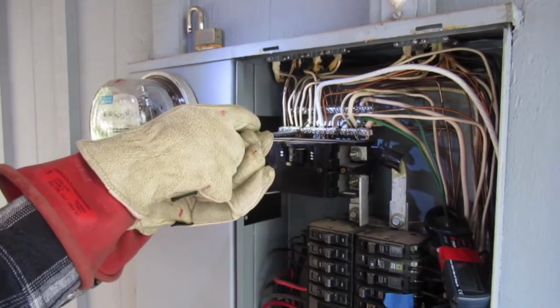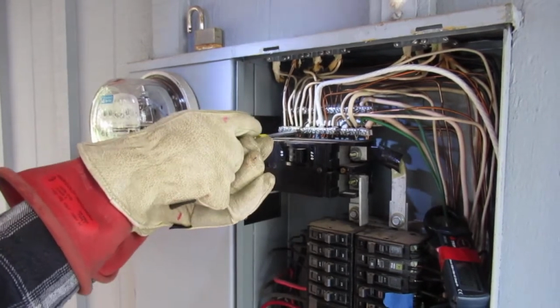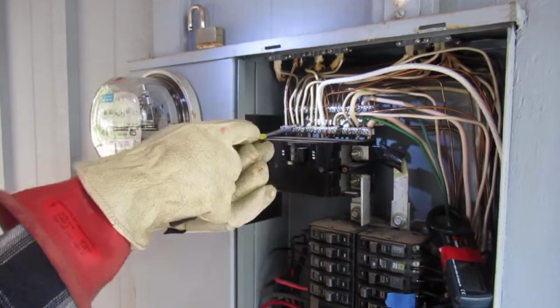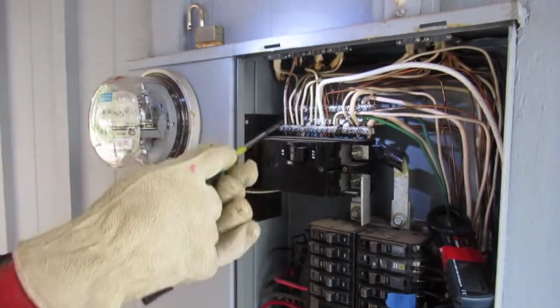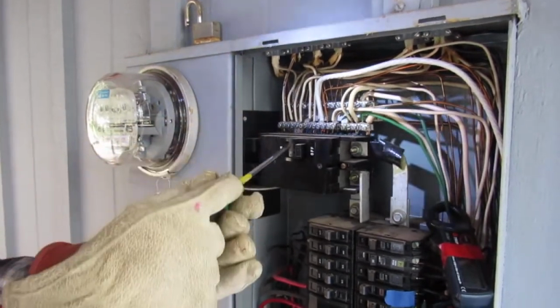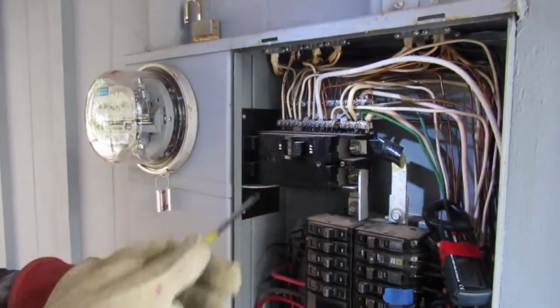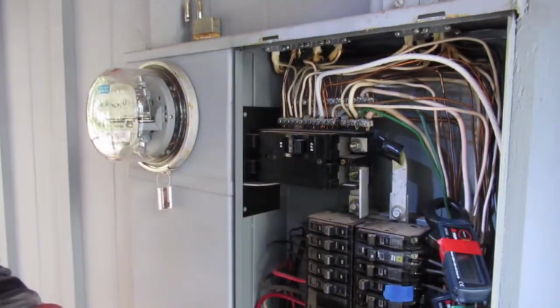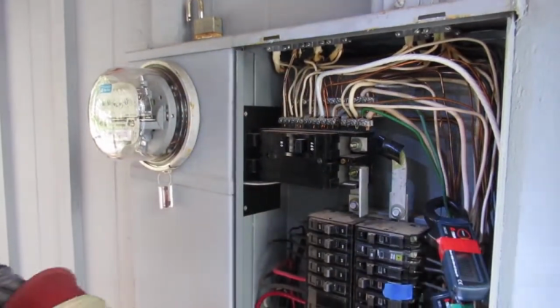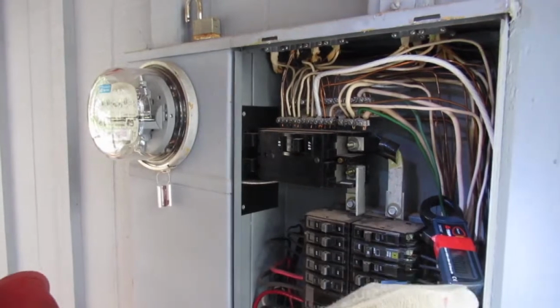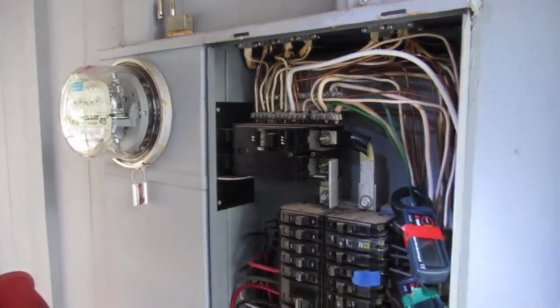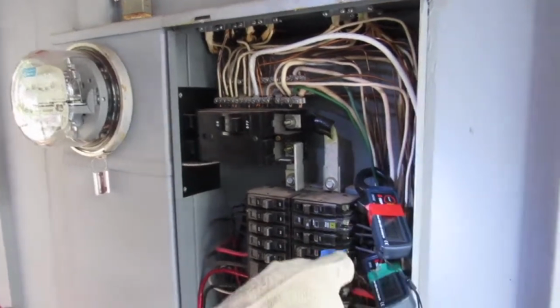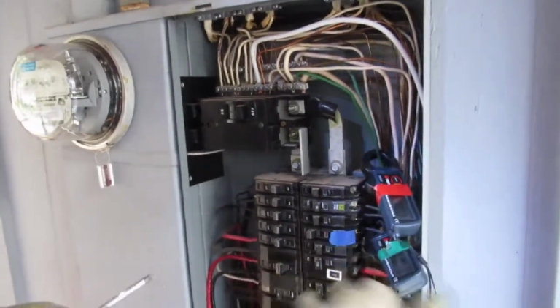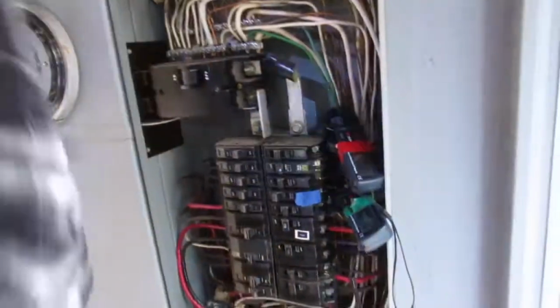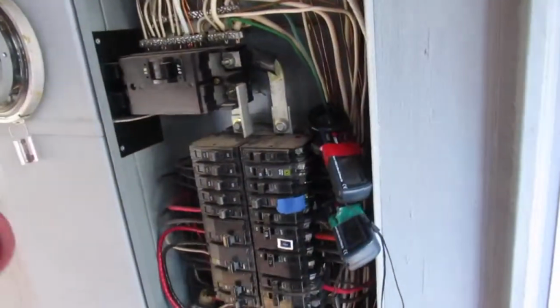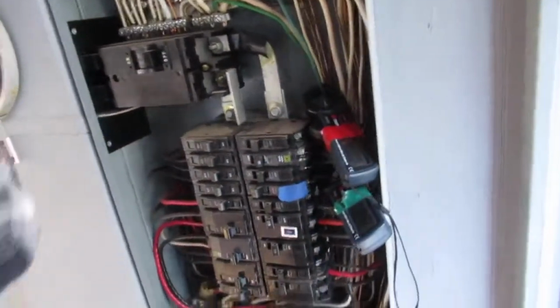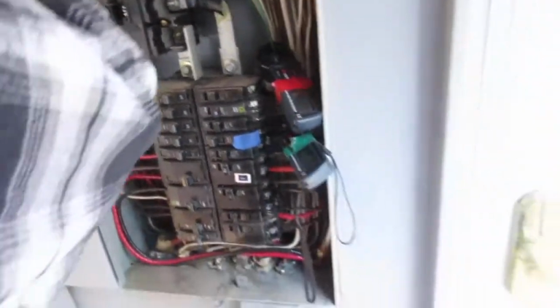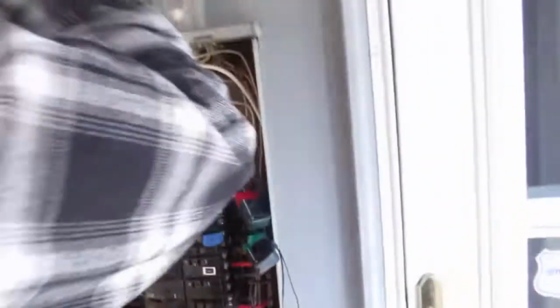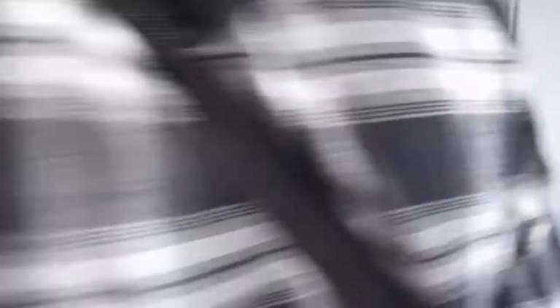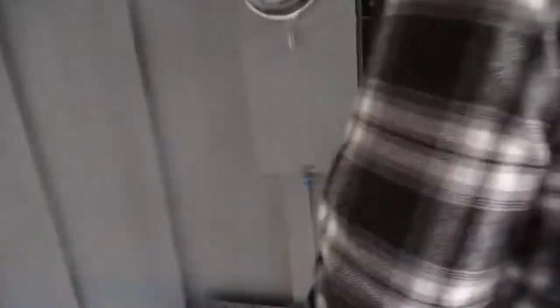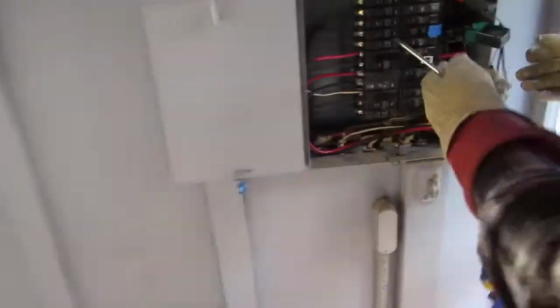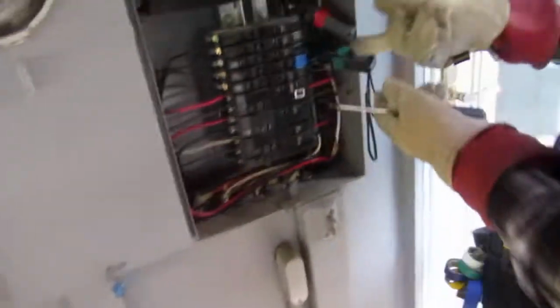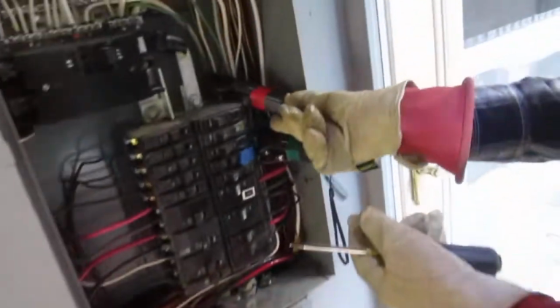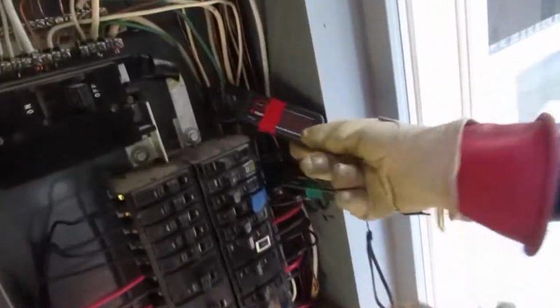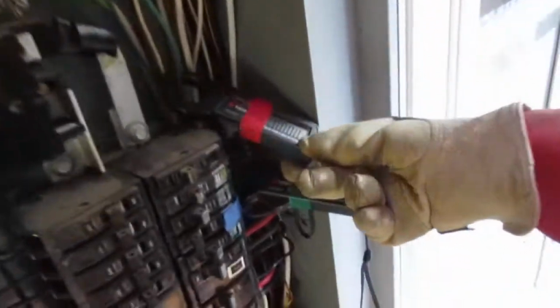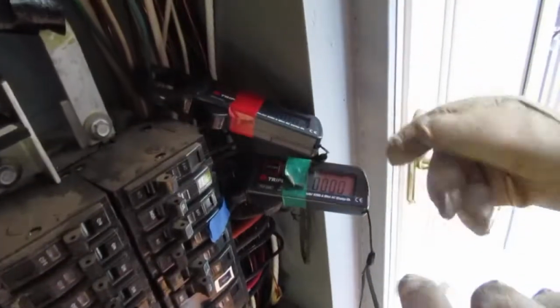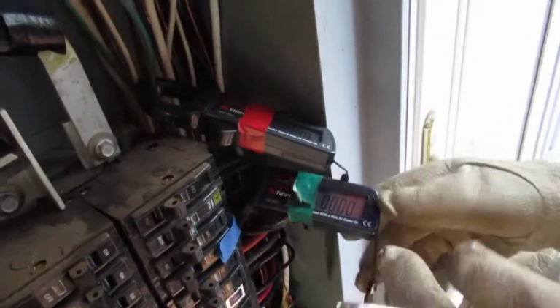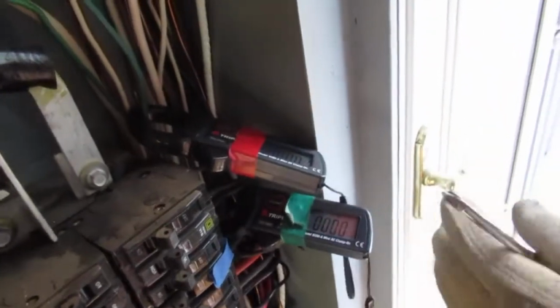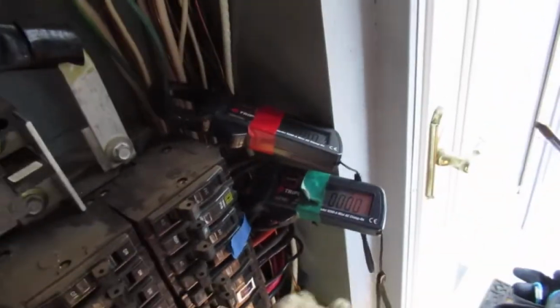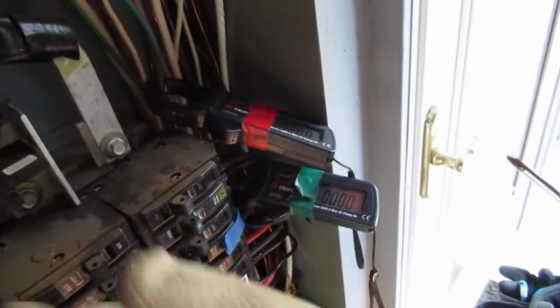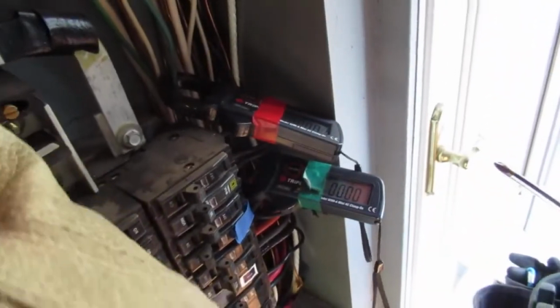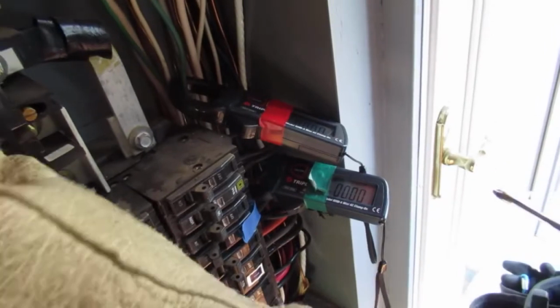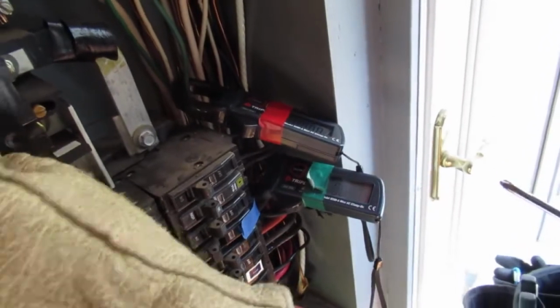And that's good enough for now. But I want you to take a look at these meters here — bring the camera around over here on this side. These are amp clamps. I'm going to turn the power back on.